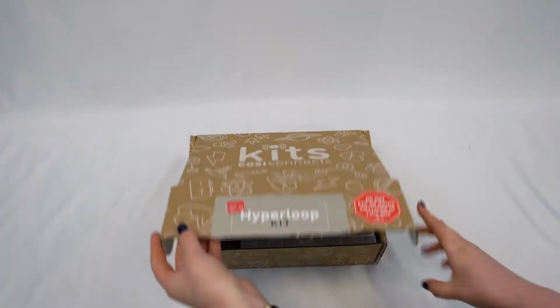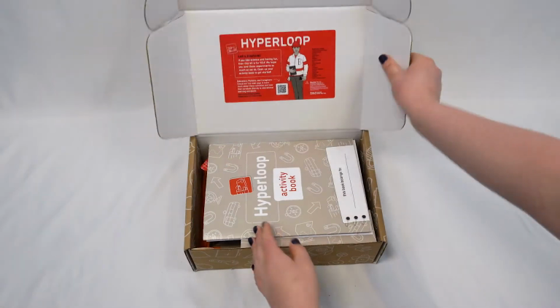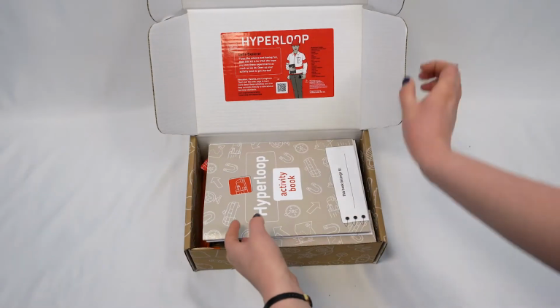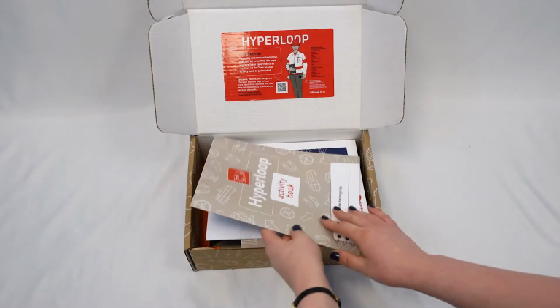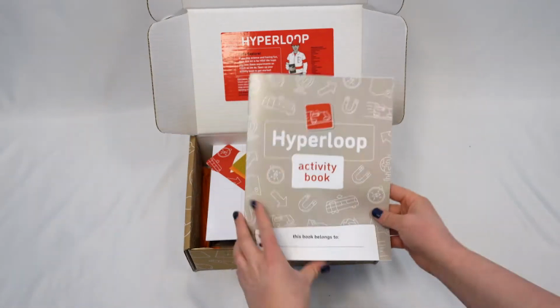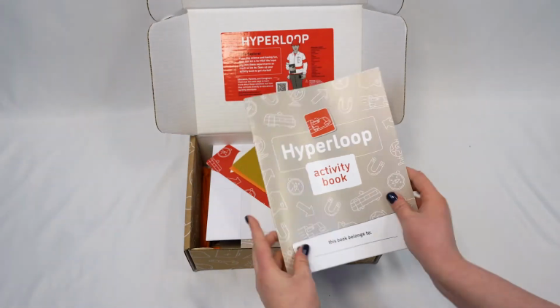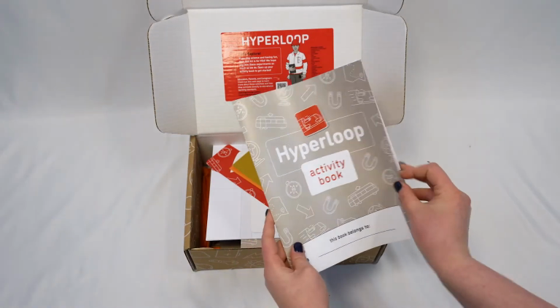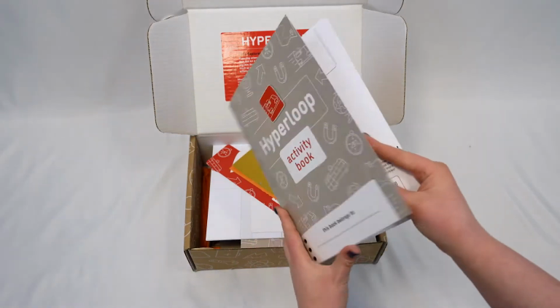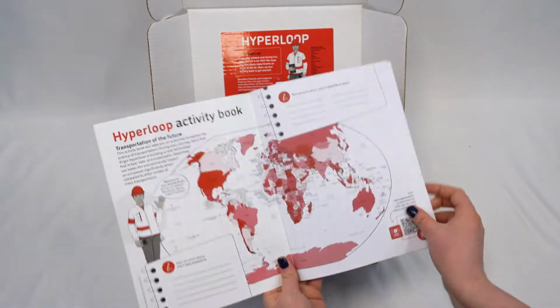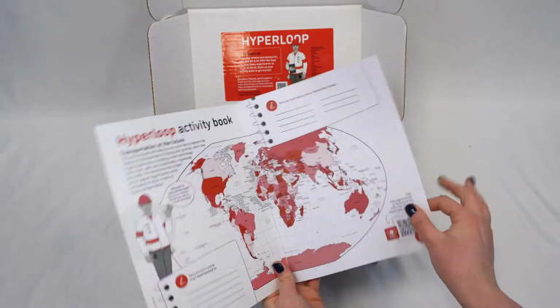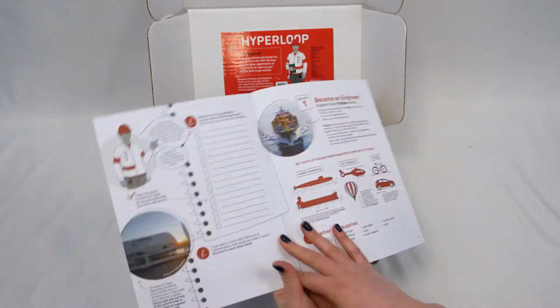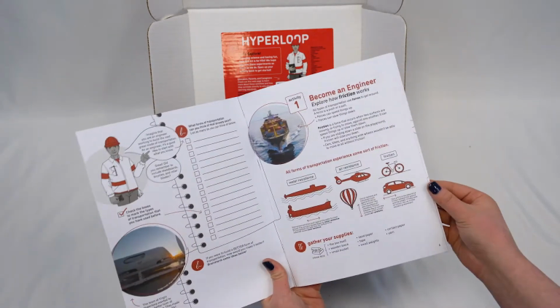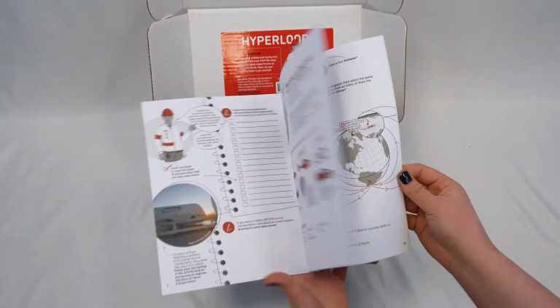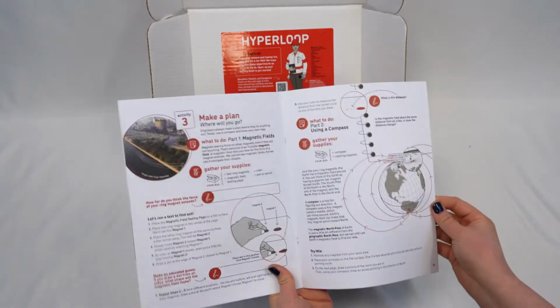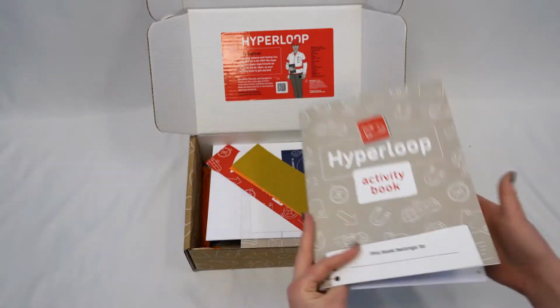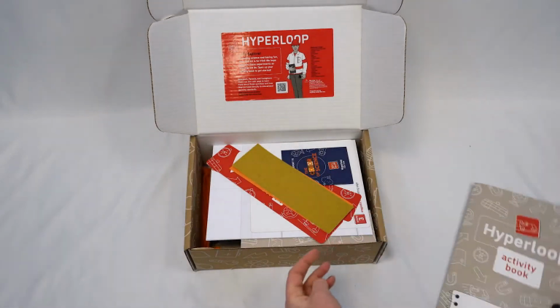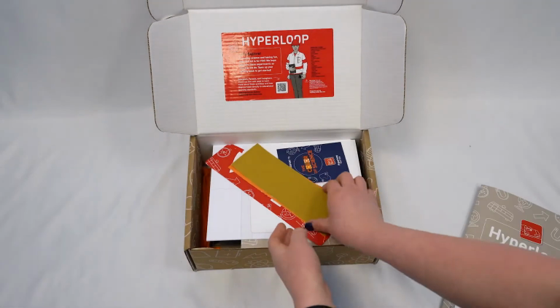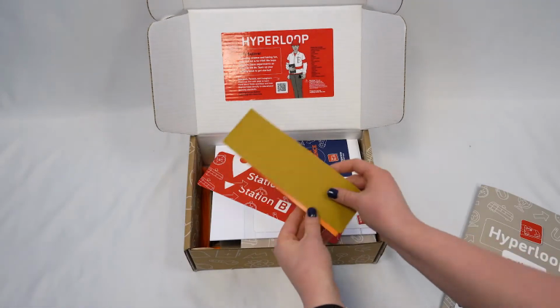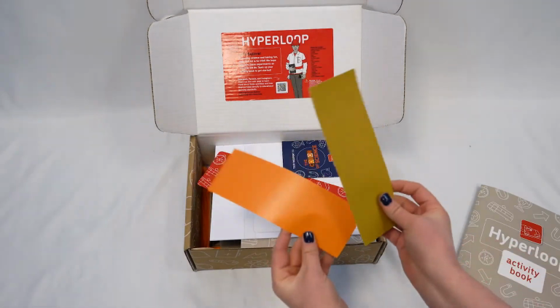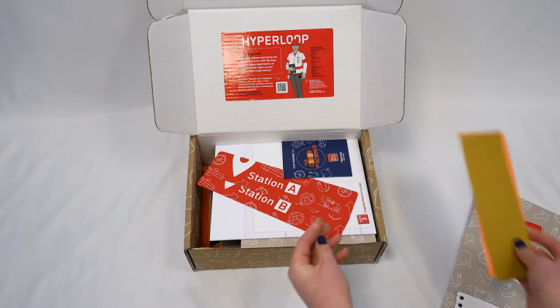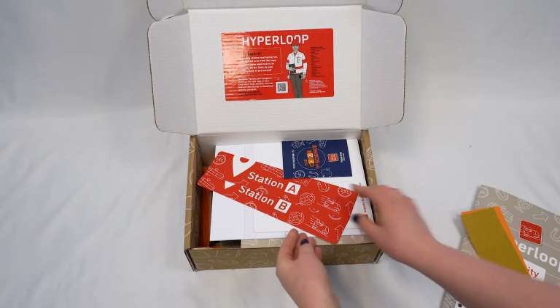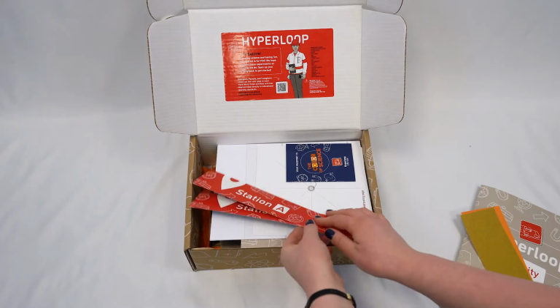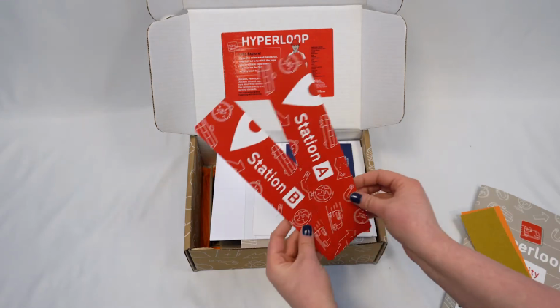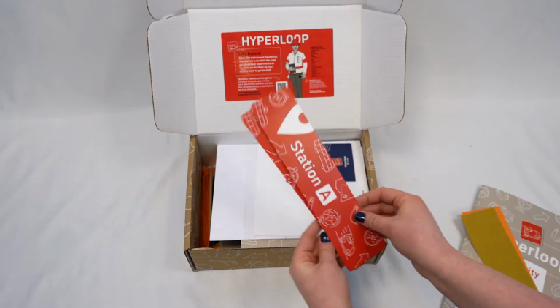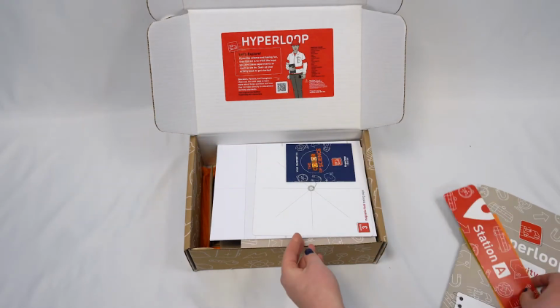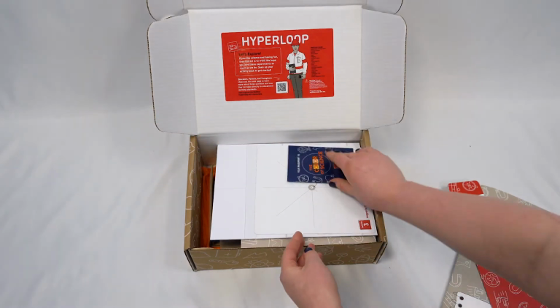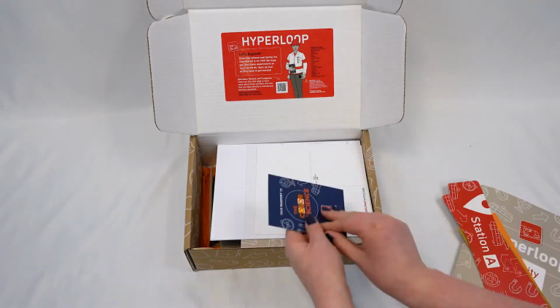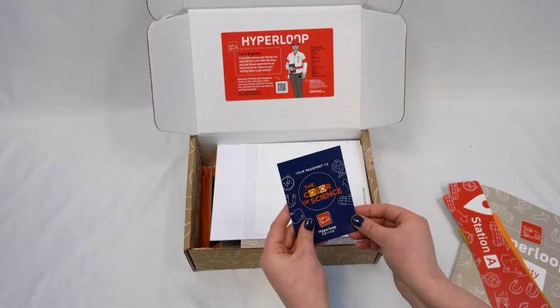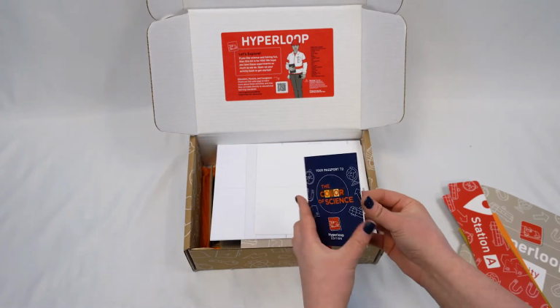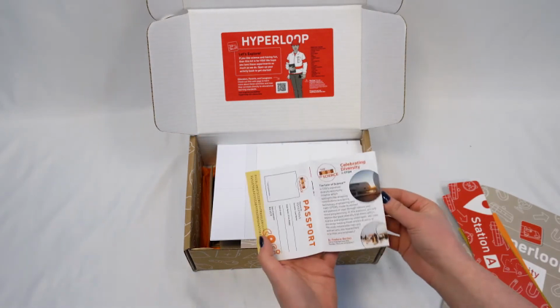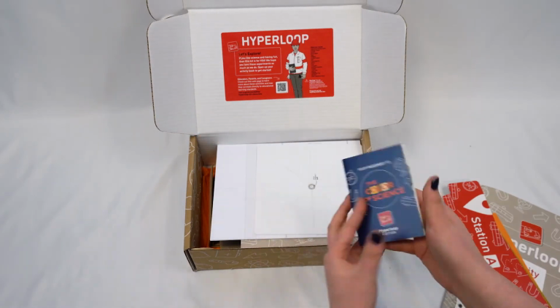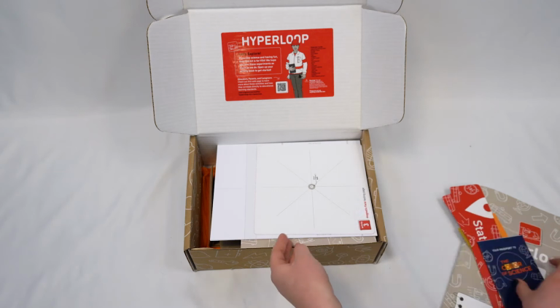The Hyperloop Kit will take you on a journey as you explore the science behind cutting-edge Hyperloop transportation. Learn about friction and magnetism, and use a compass to find your direction. Investigate and design the next transportation technology.